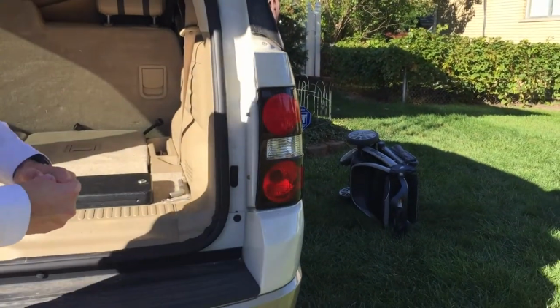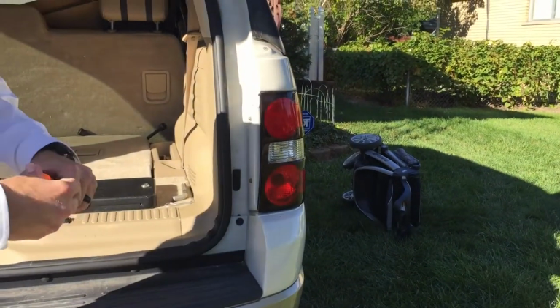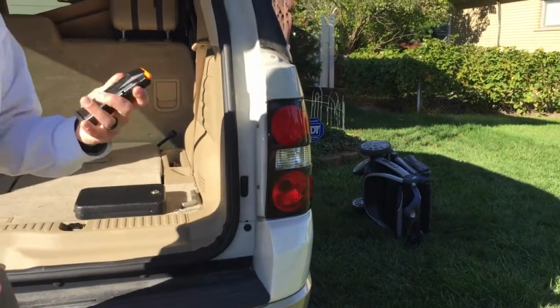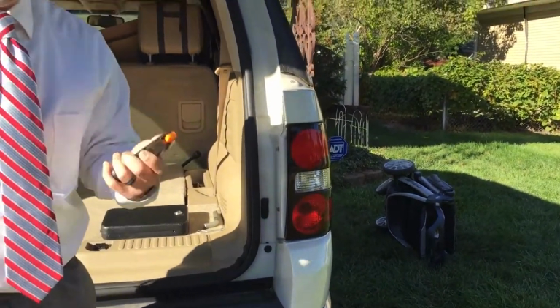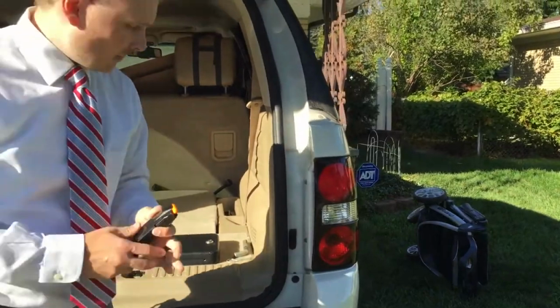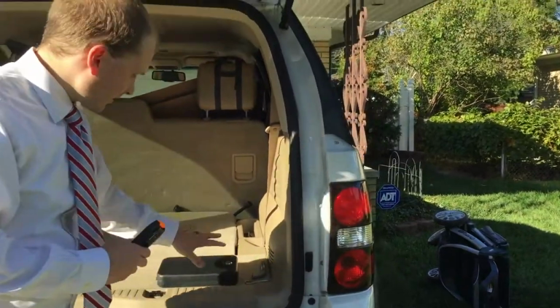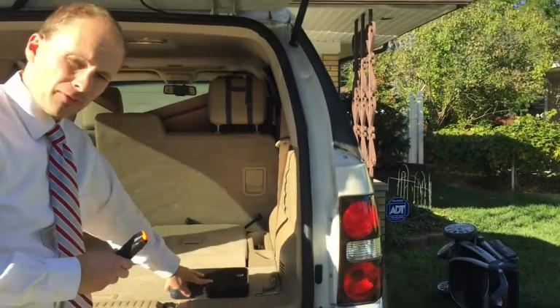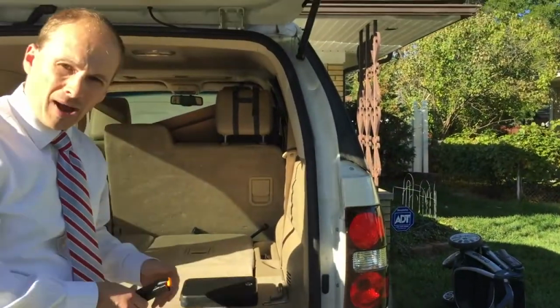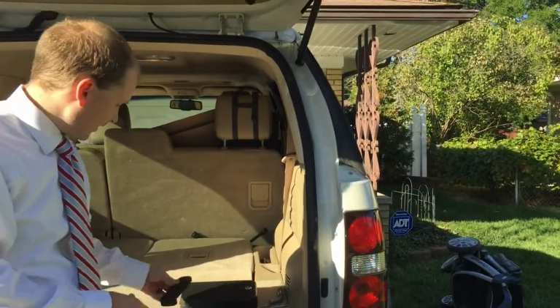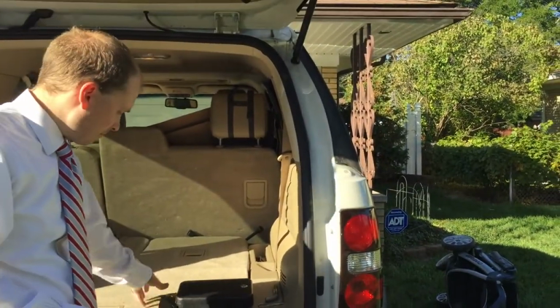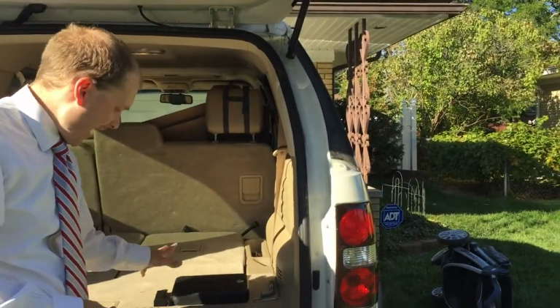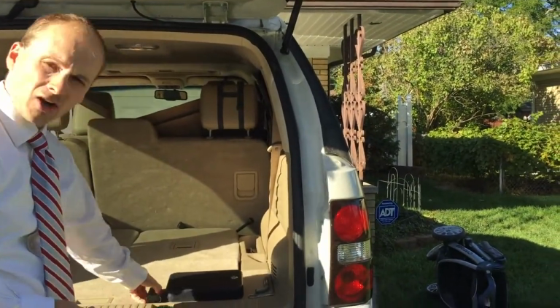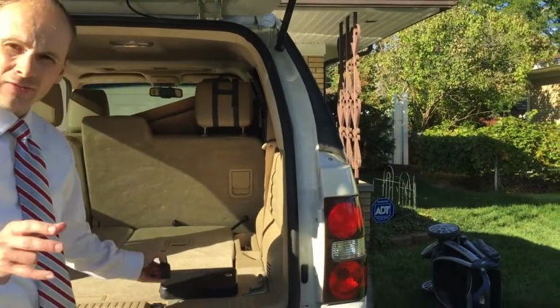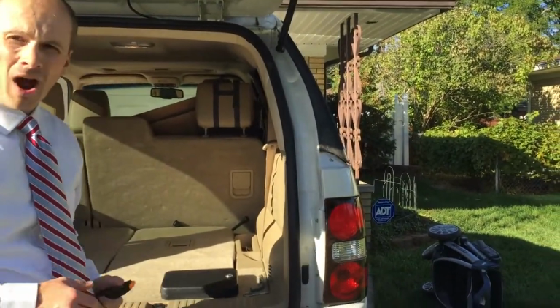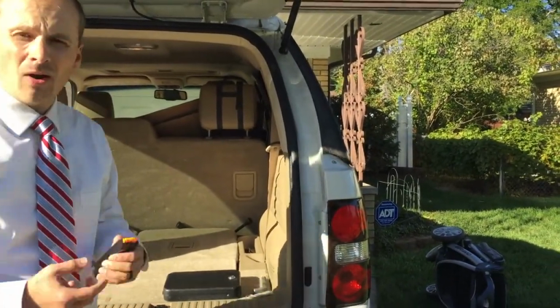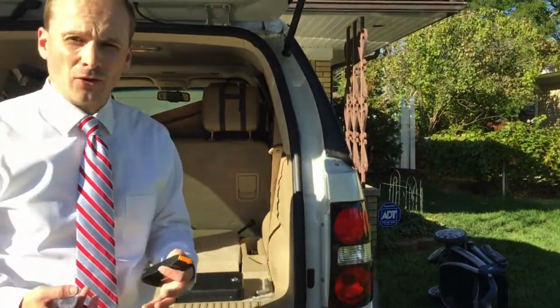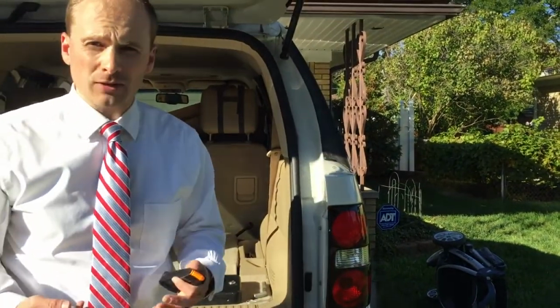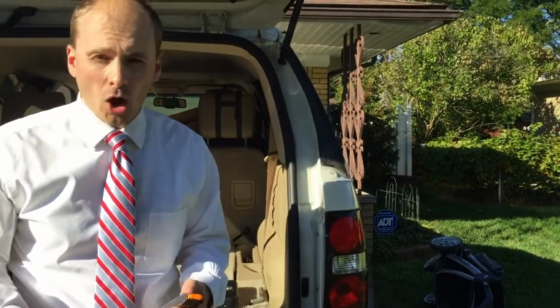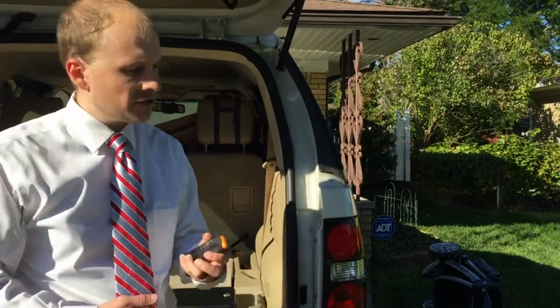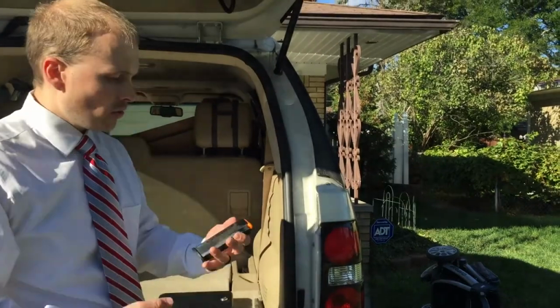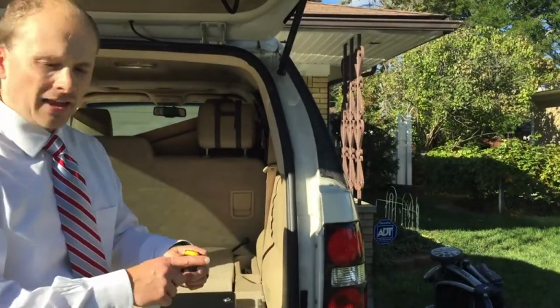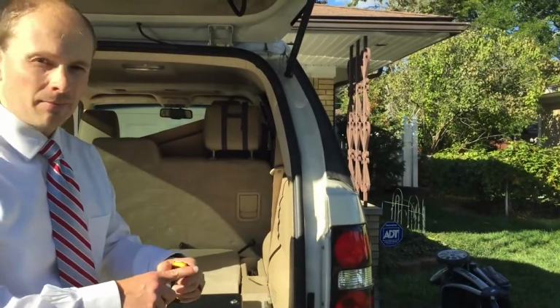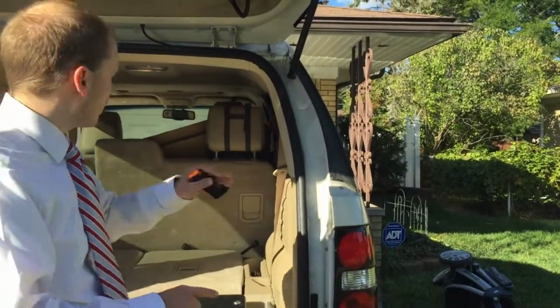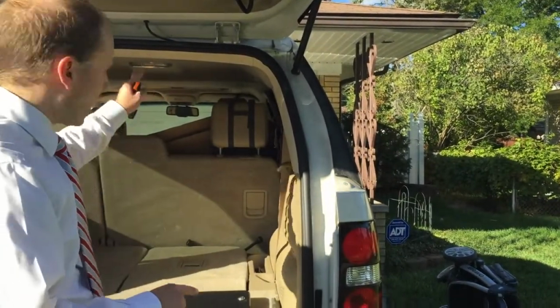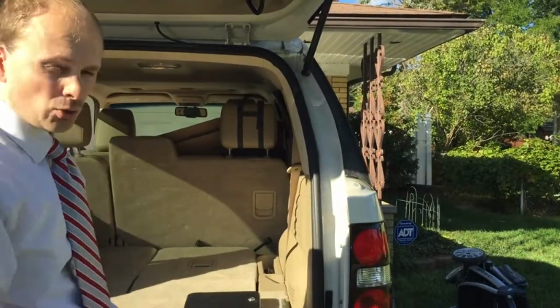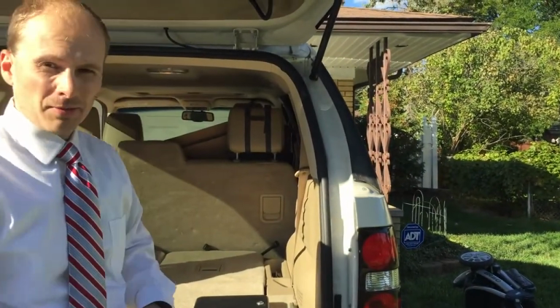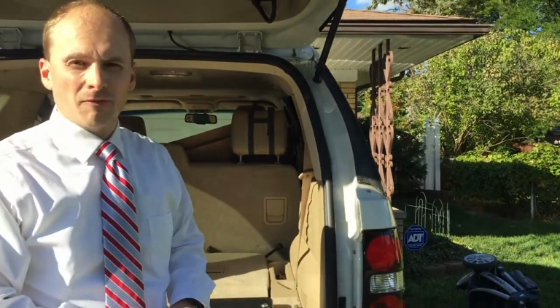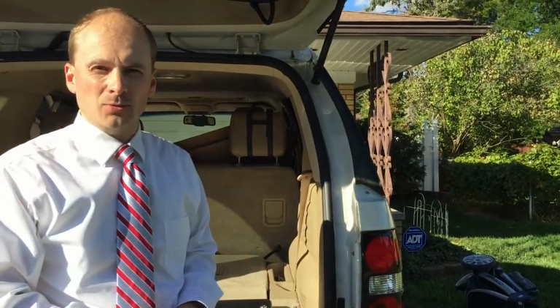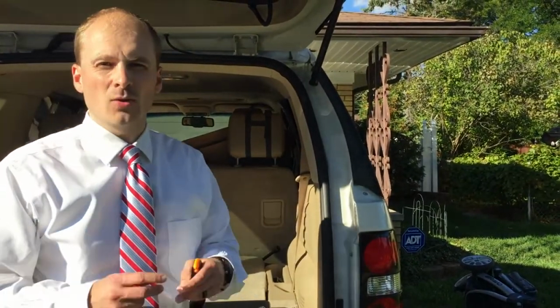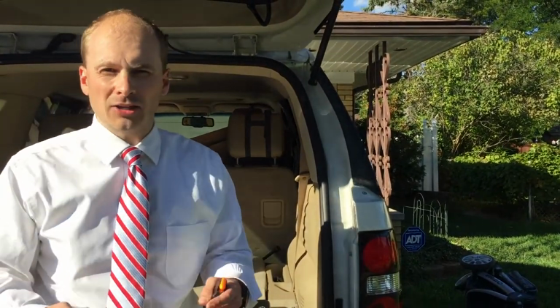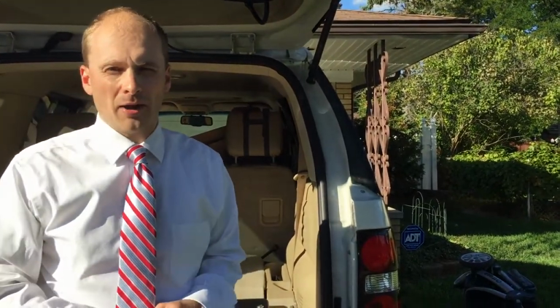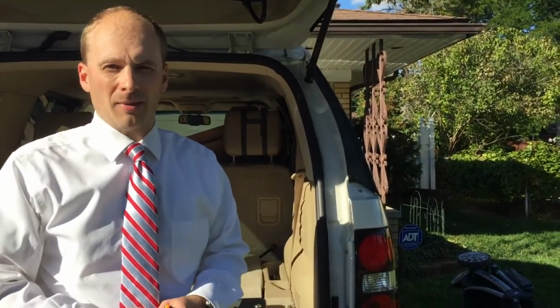The ammunition does not have to be separate from the box — it can be back here if you want. Now if you're overly cautious, you can take this ammunition and store it up in the glove box with you, which is what I recommend.